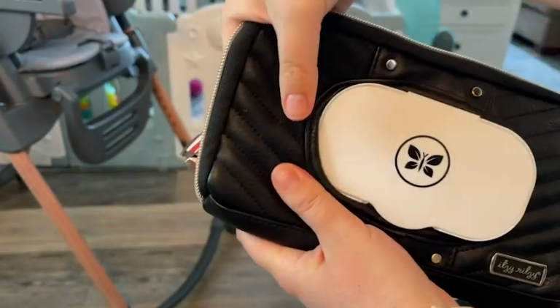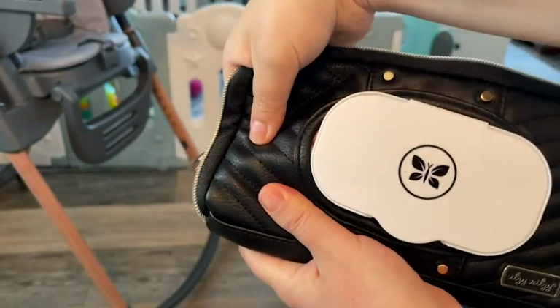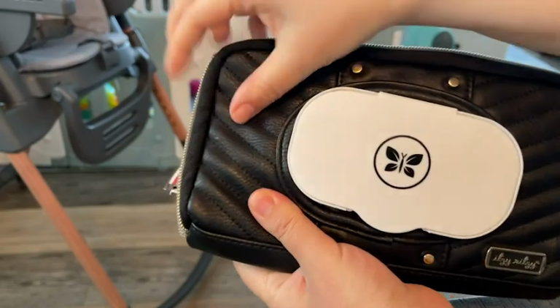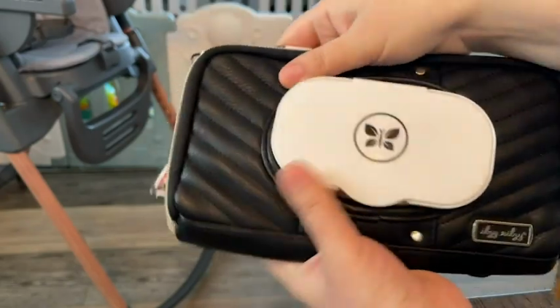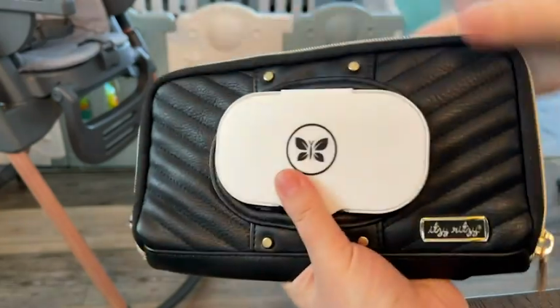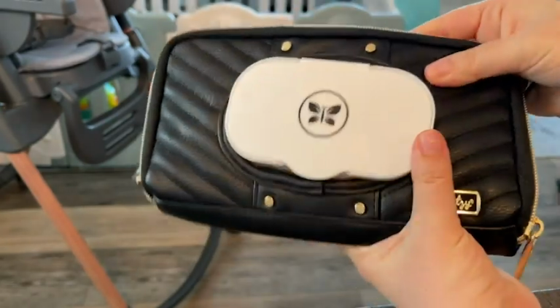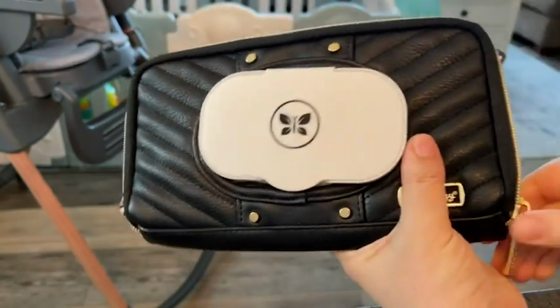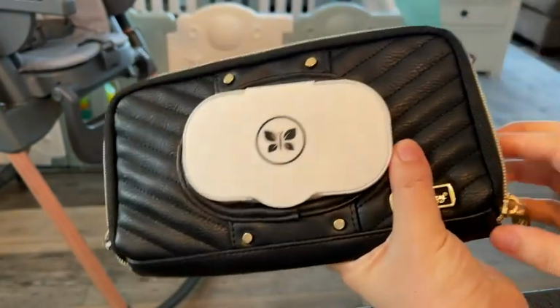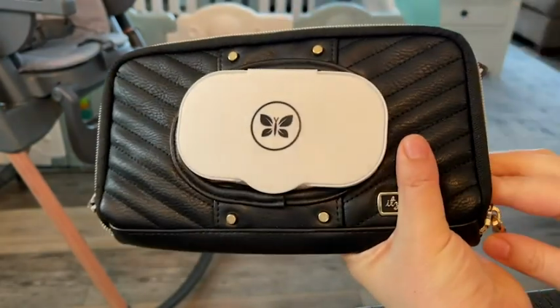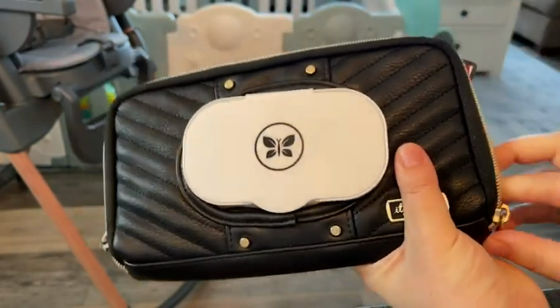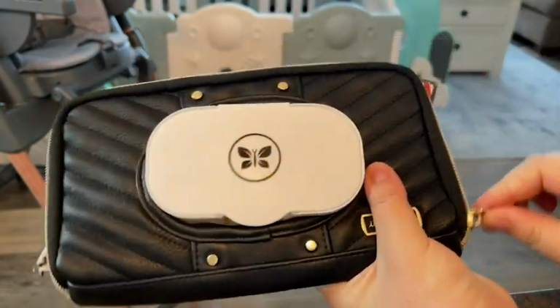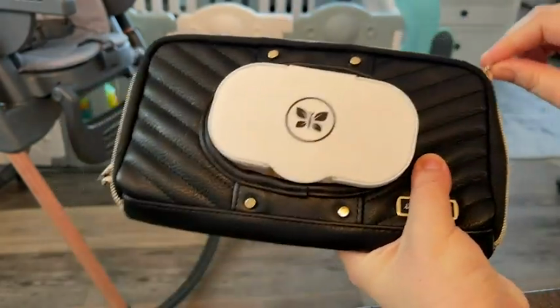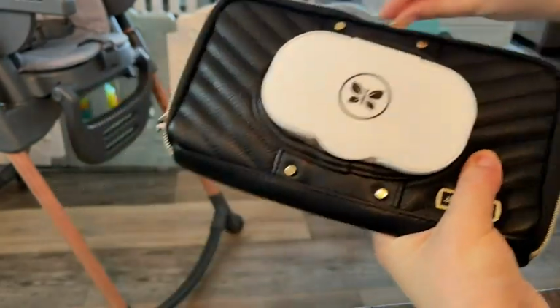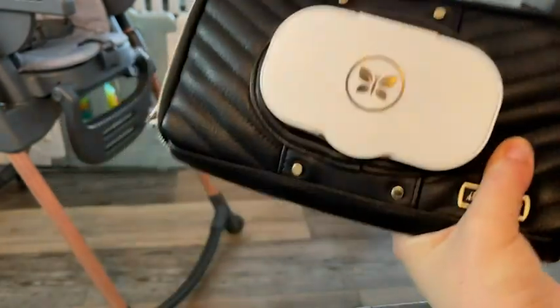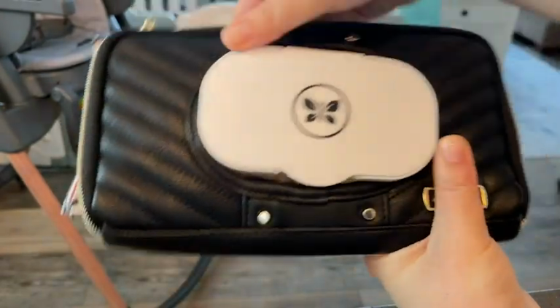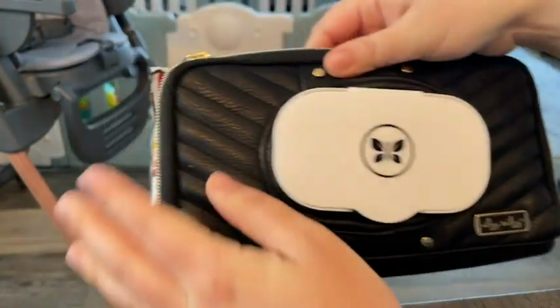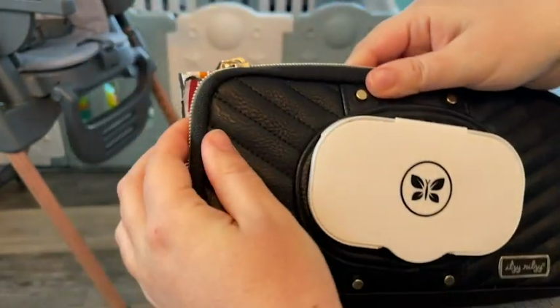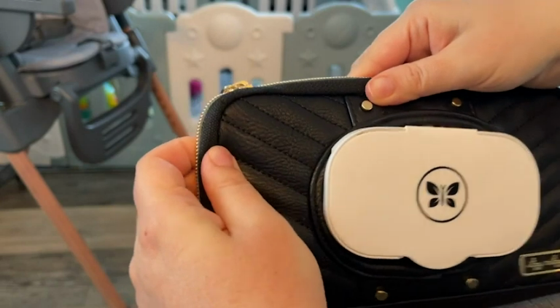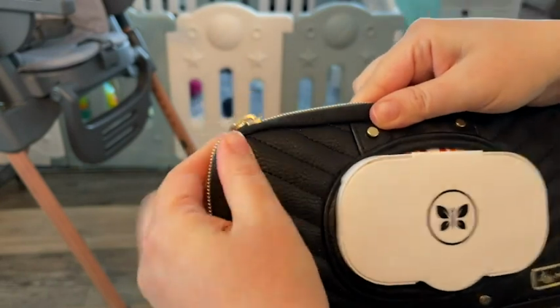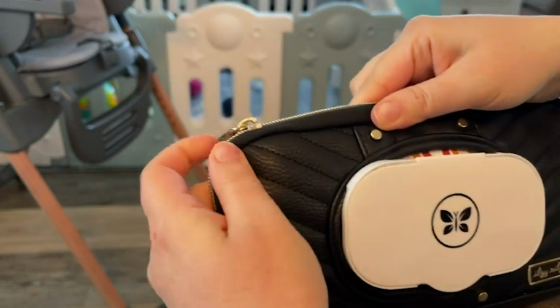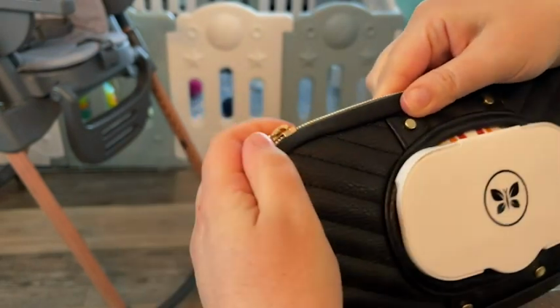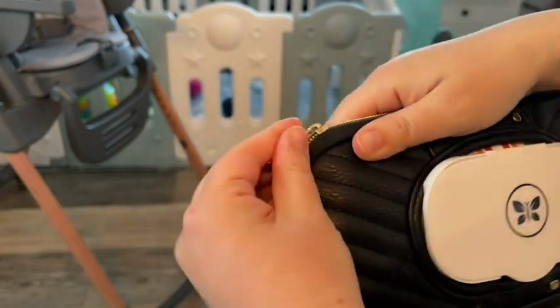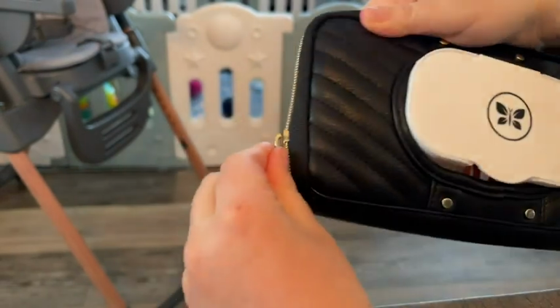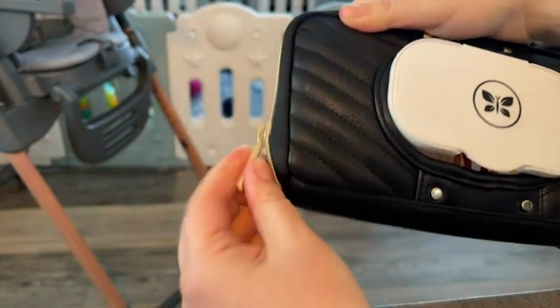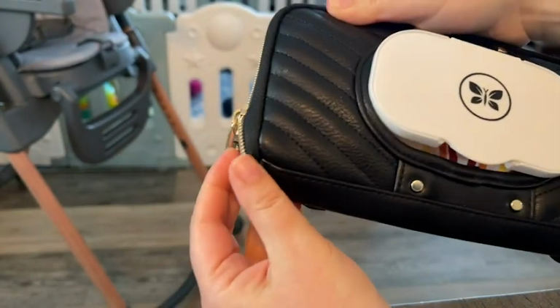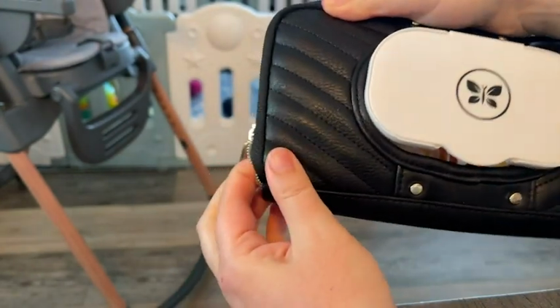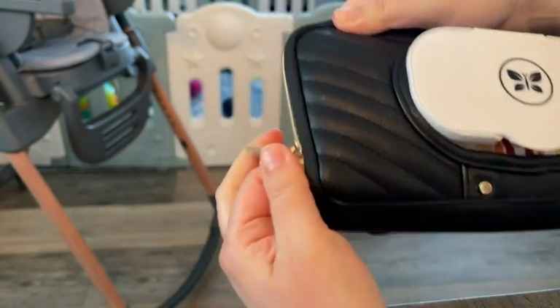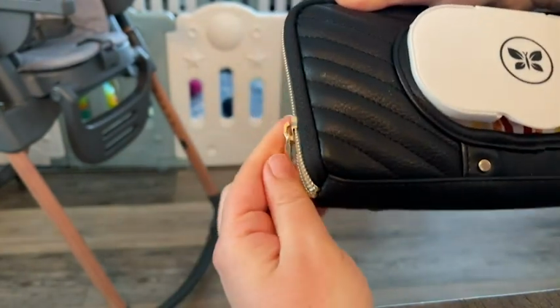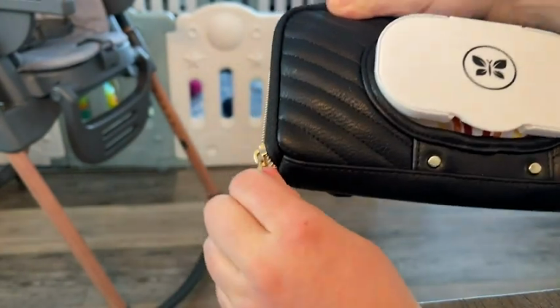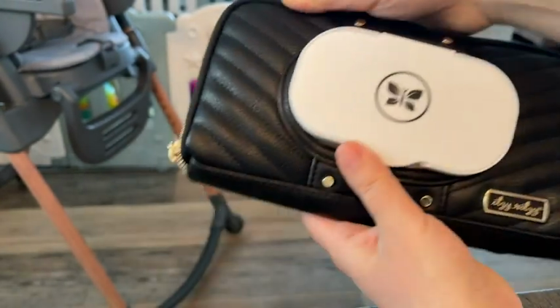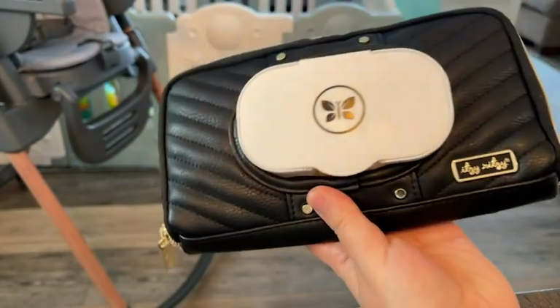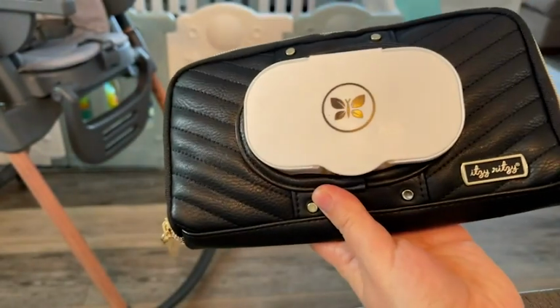It makes it so easy to put the wipes inside. You just put the opening part through the hole, then tuck everything in real well and zip it up, and you are all set to go.